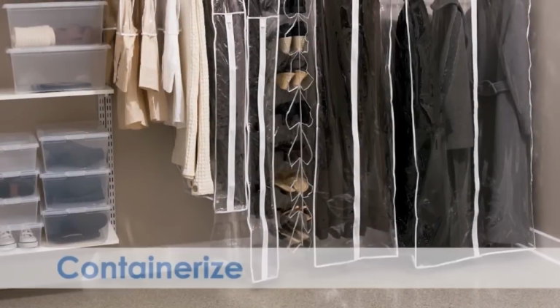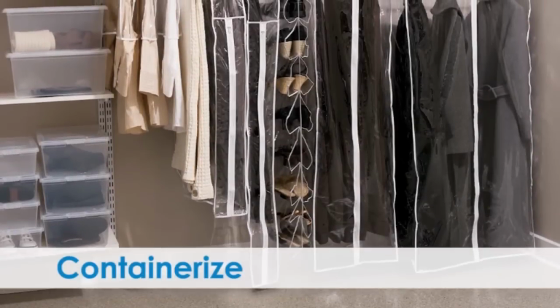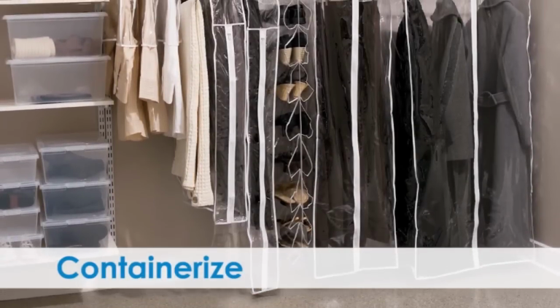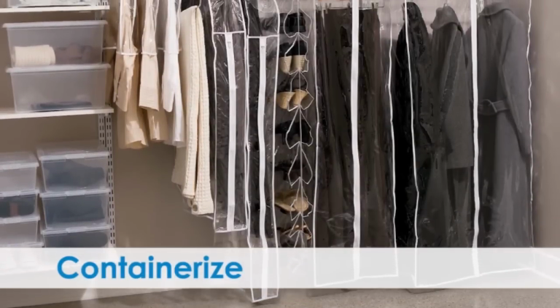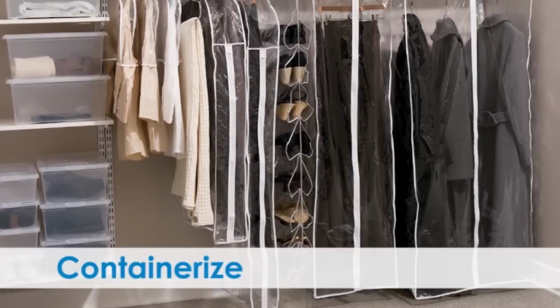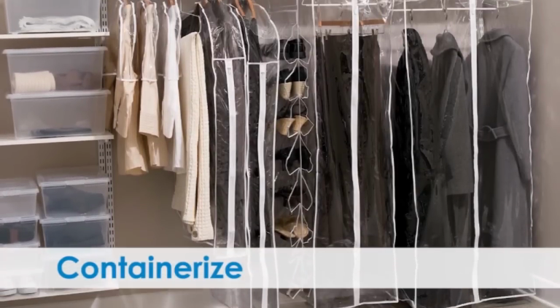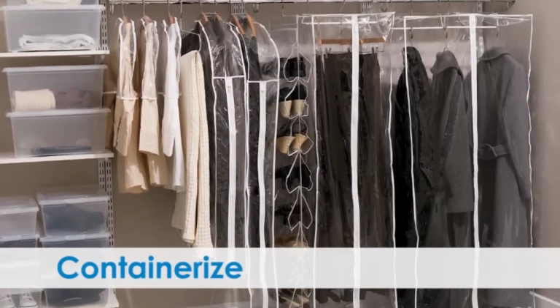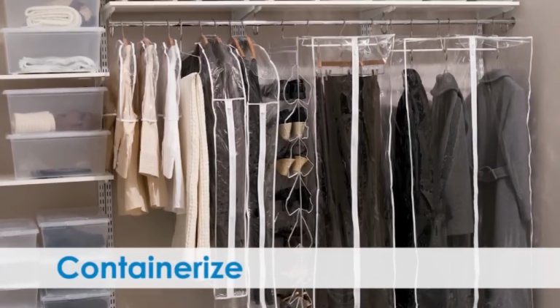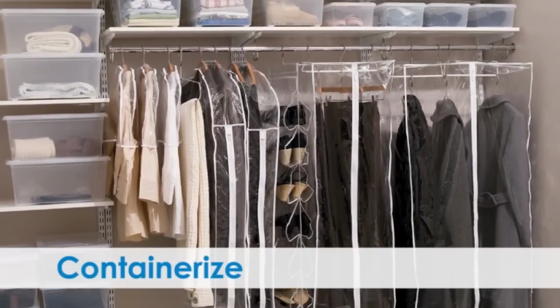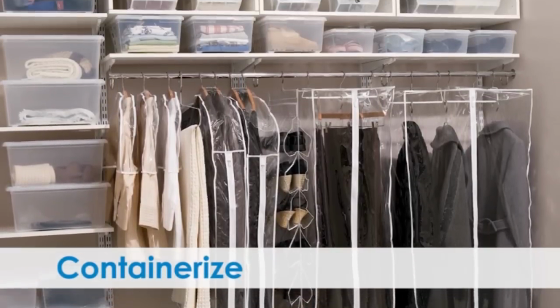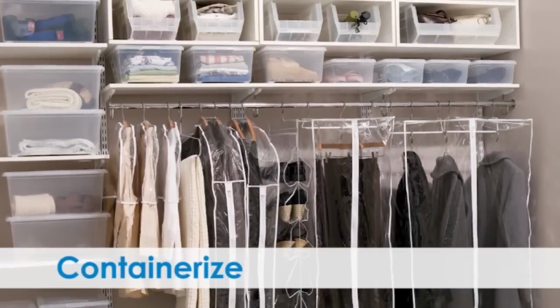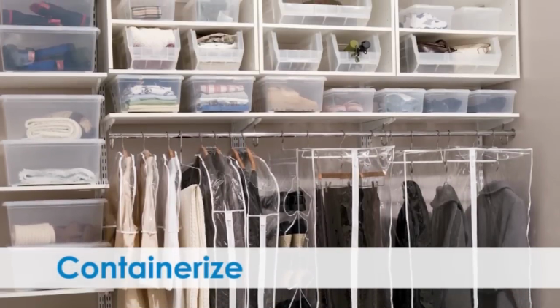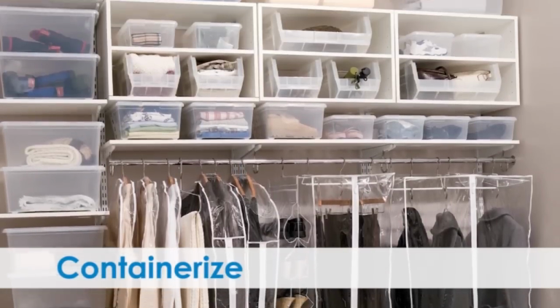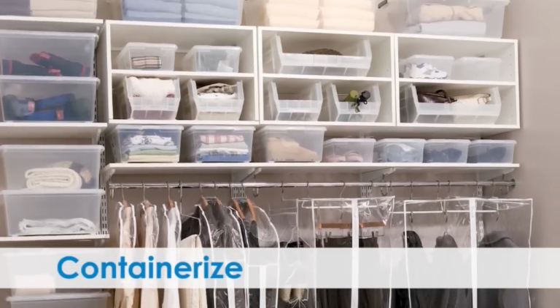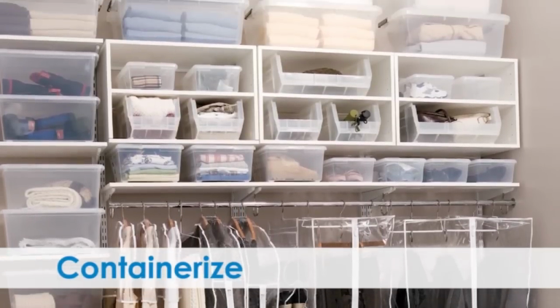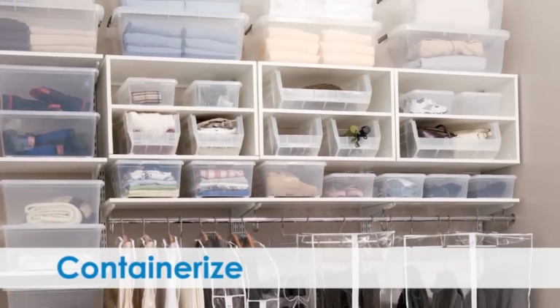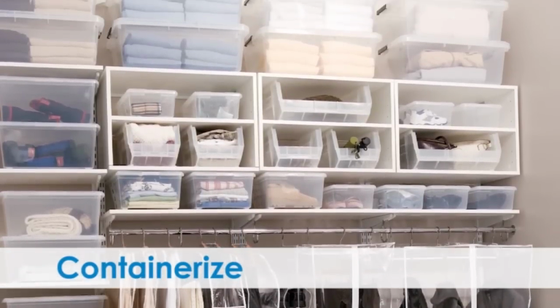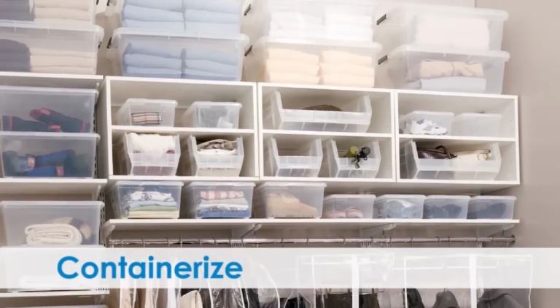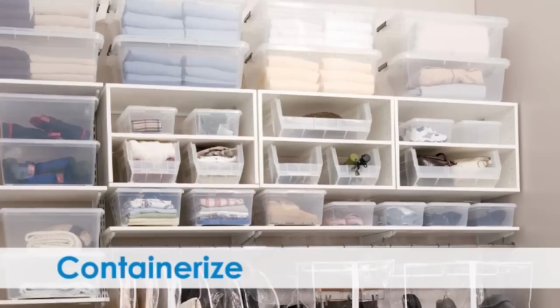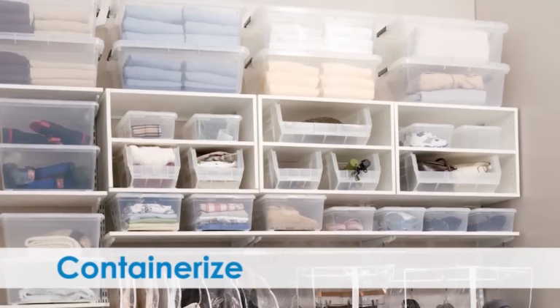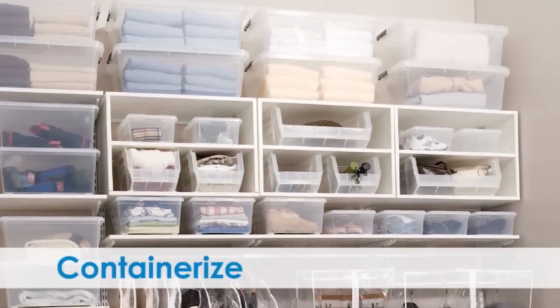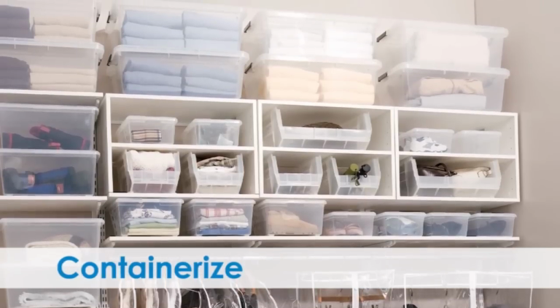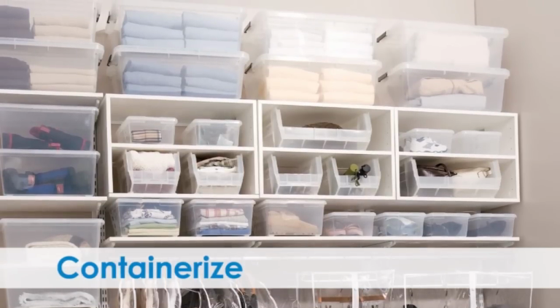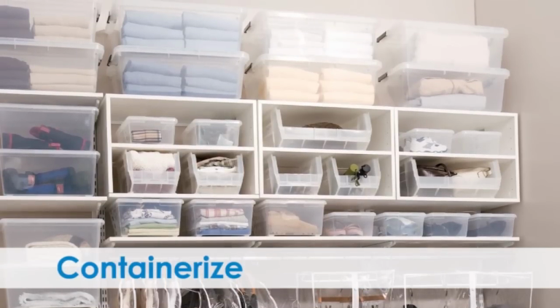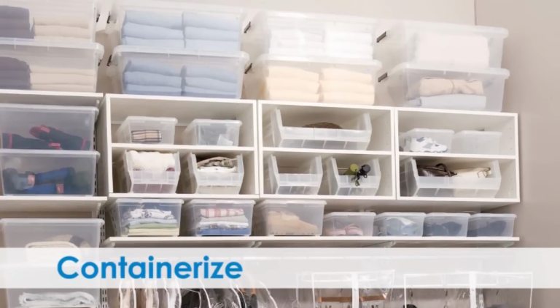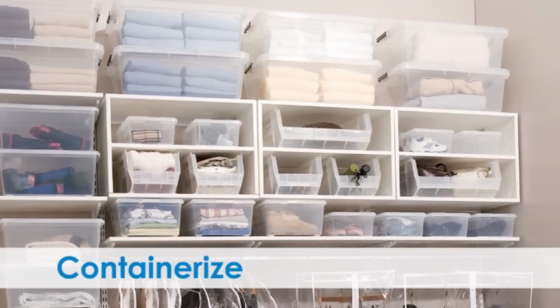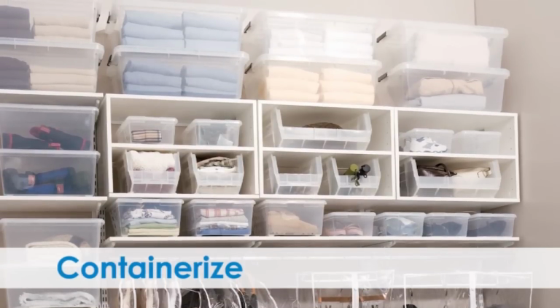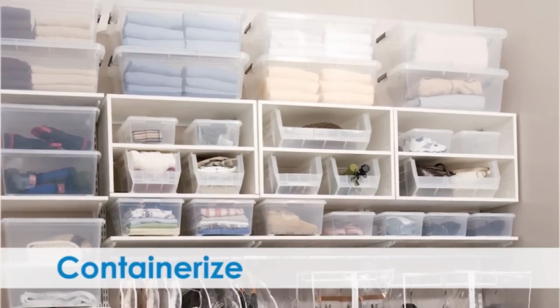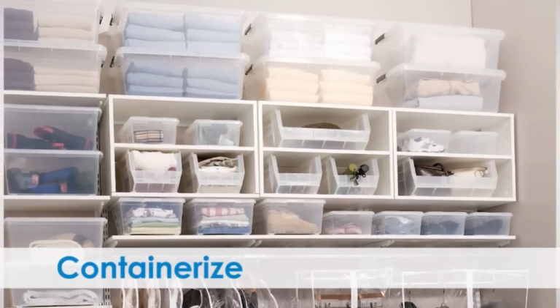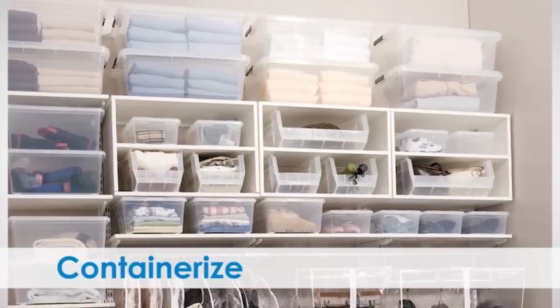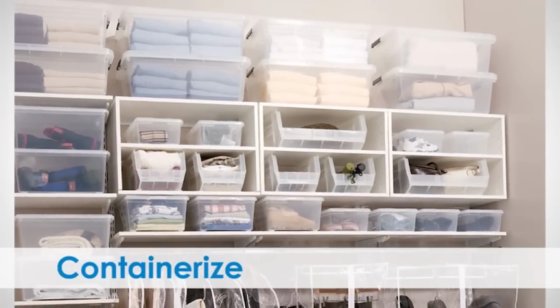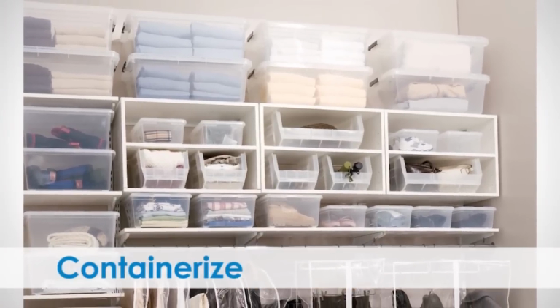Containerize. Containers and bins make it easy for you to keep items neat and organized. If you containerize items, it's easier to stack storage boxes on top of one another so you can make use of the vertical space.